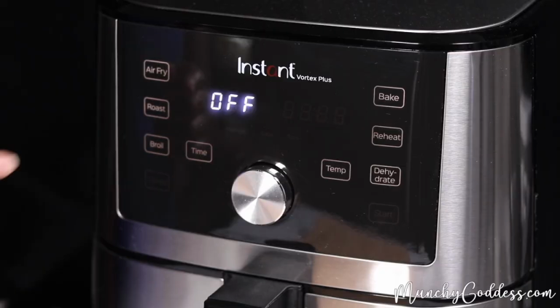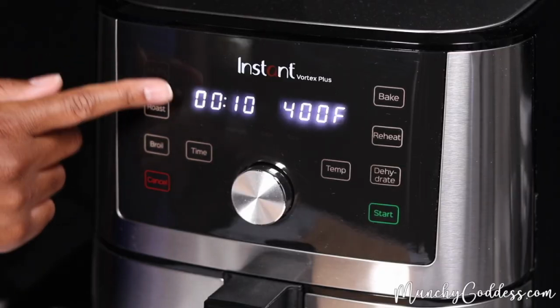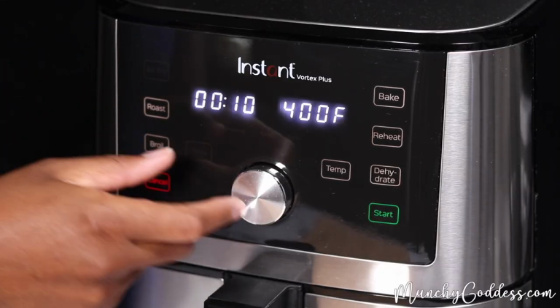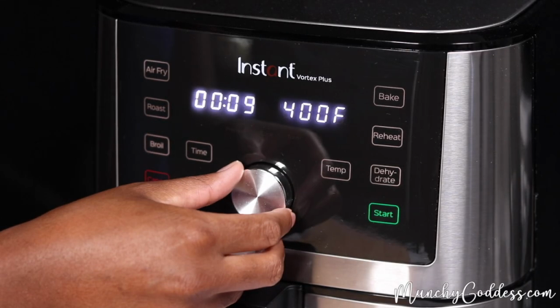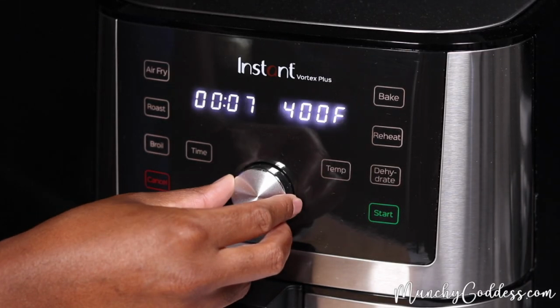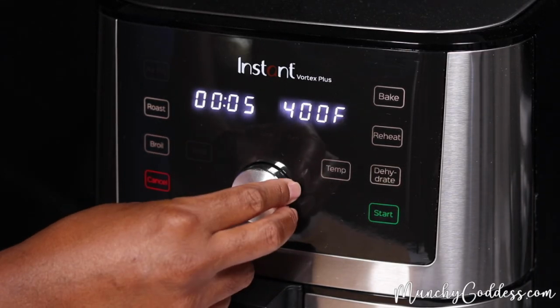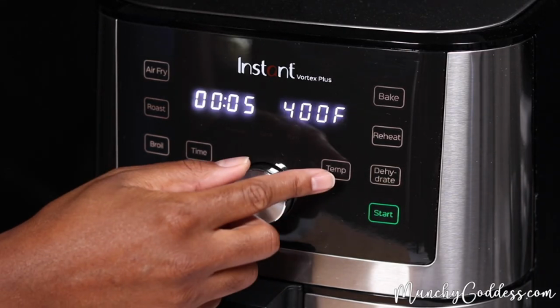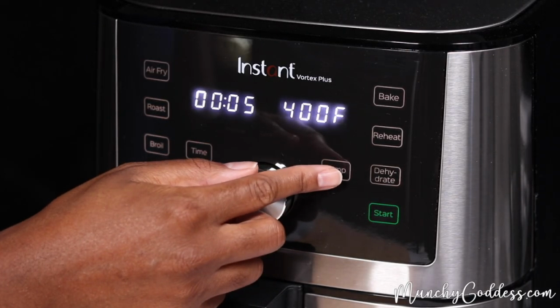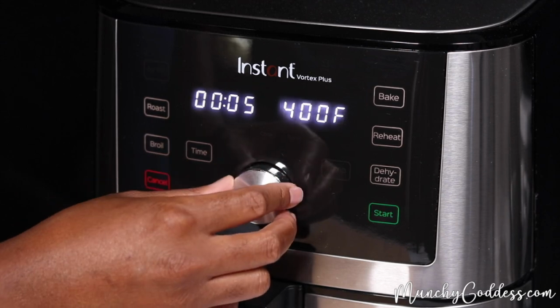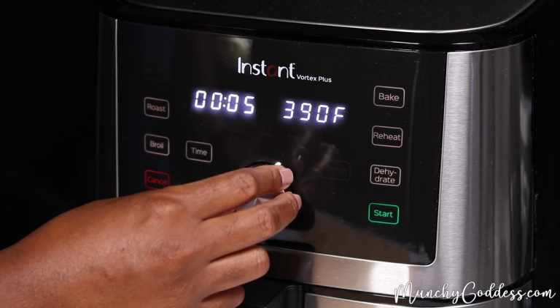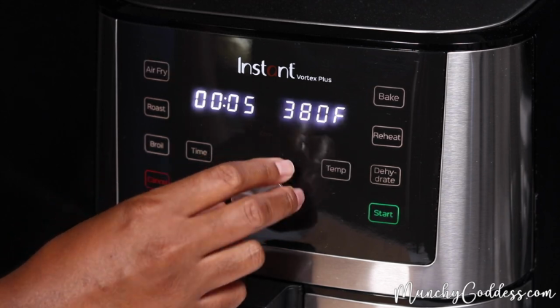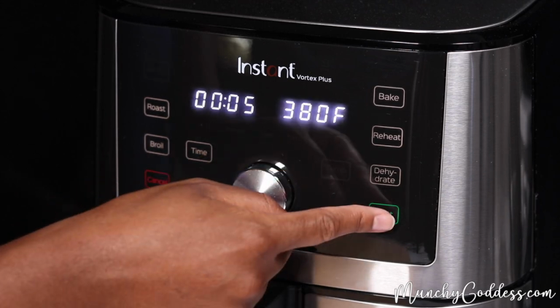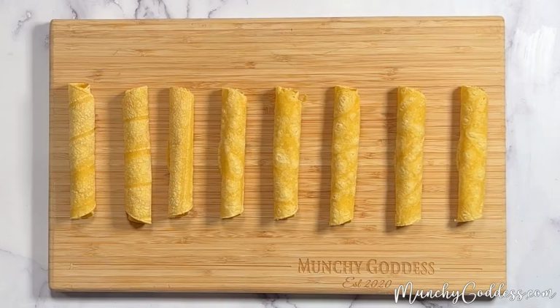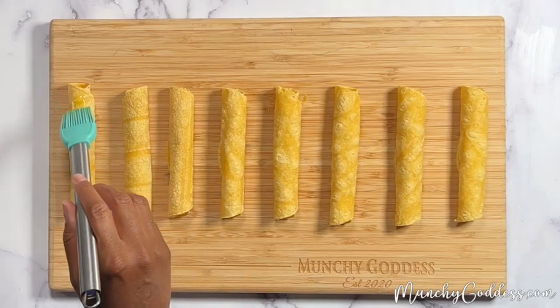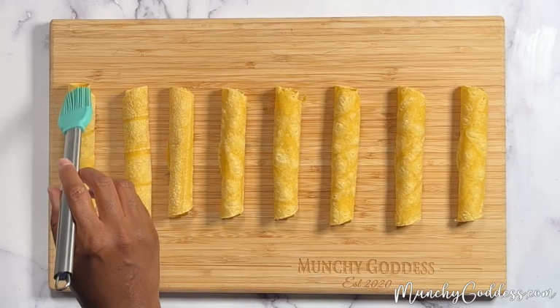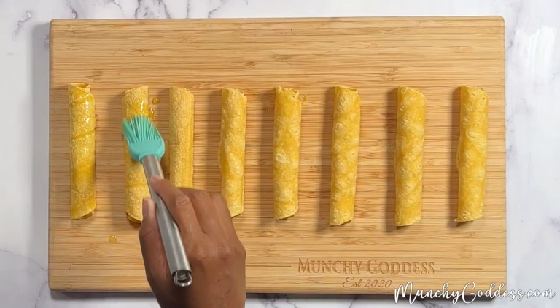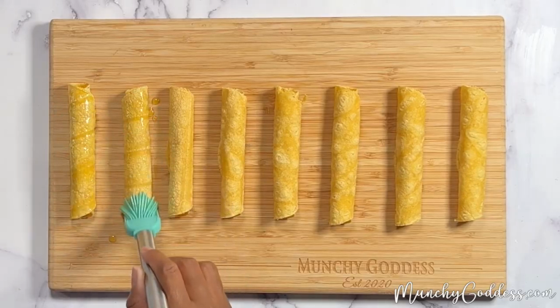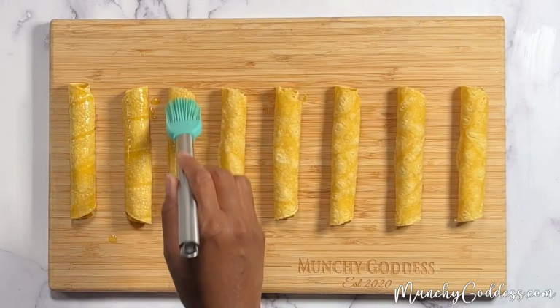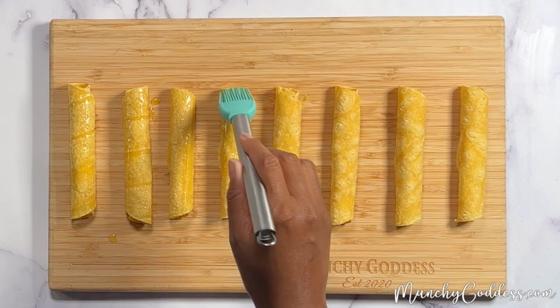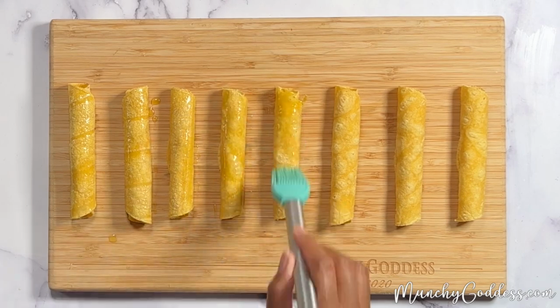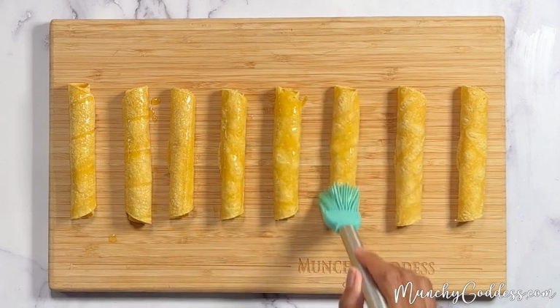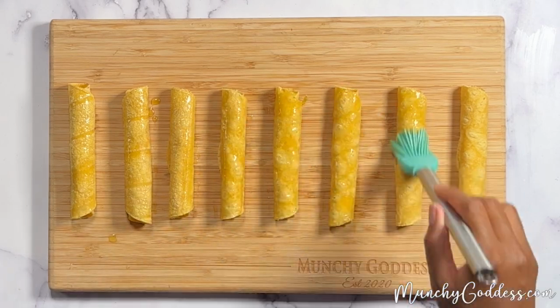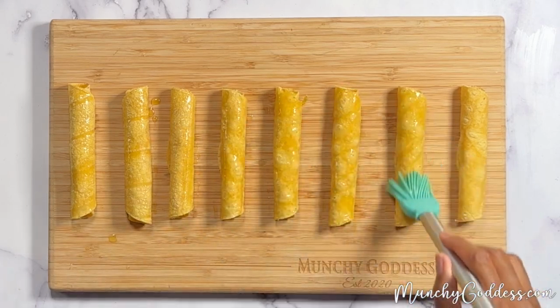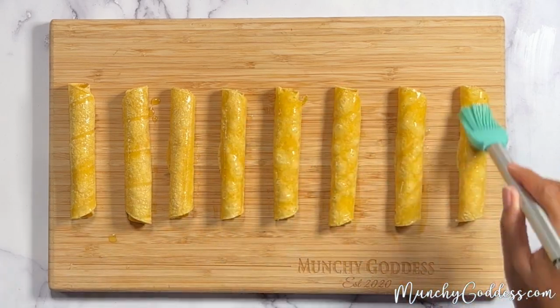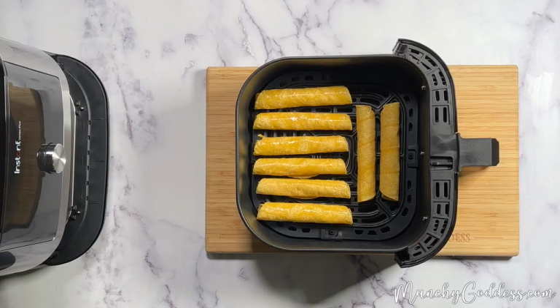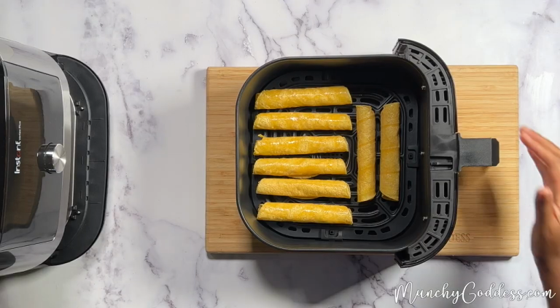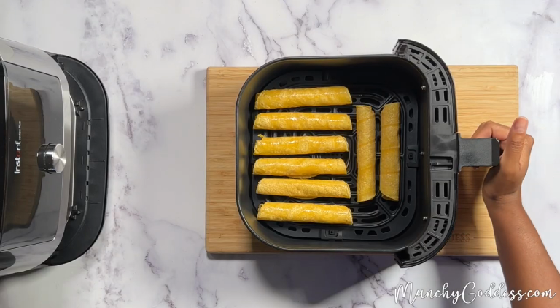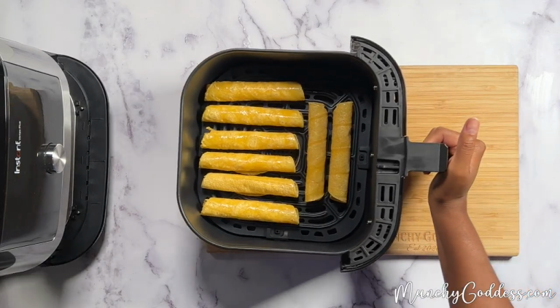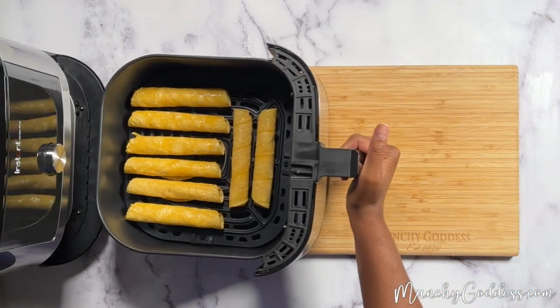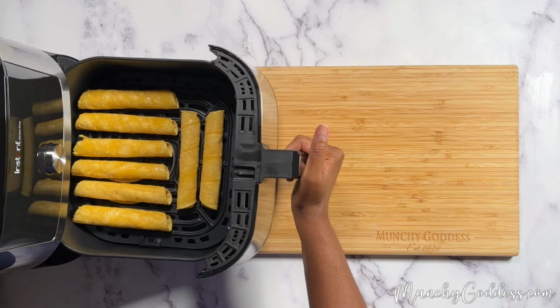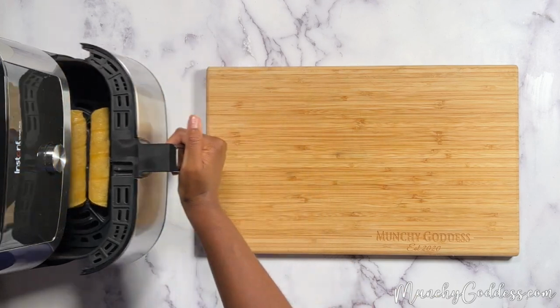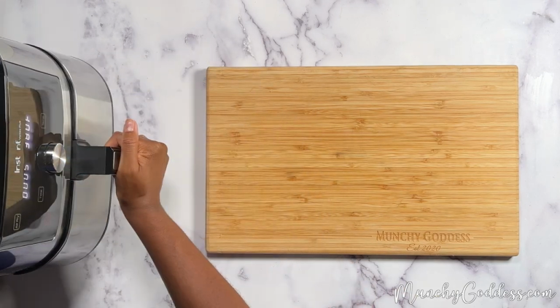Next, go ahead and preheat your air fryer to 380 degrees Fahrenheit and set the timer for five minutes. Brush the outside of each taquito with some olive oil. Add to the air fryer and cook for five minutes until nice and crispy.